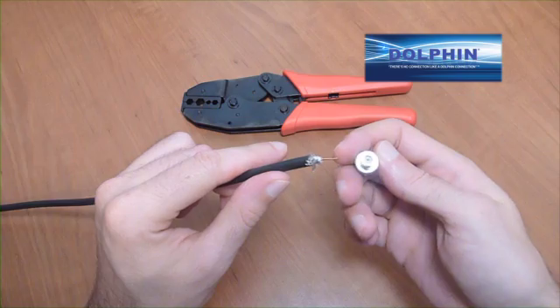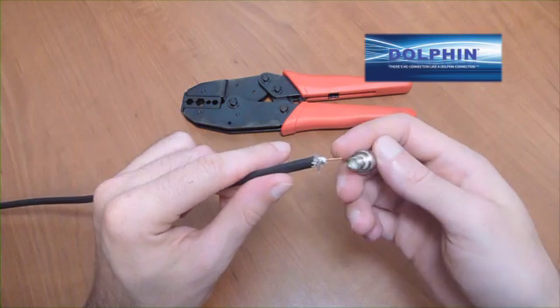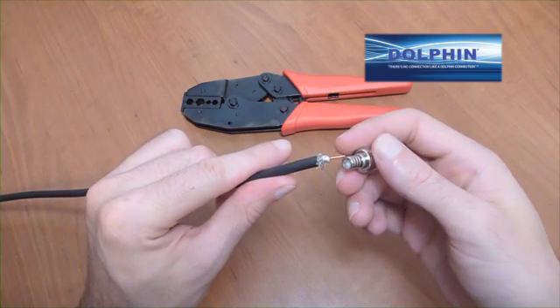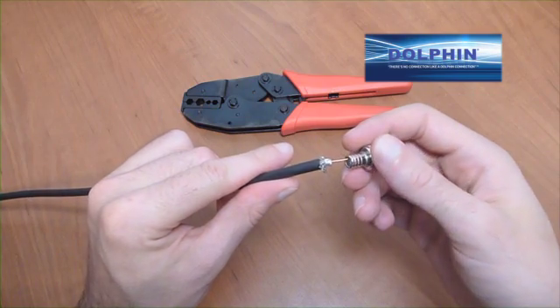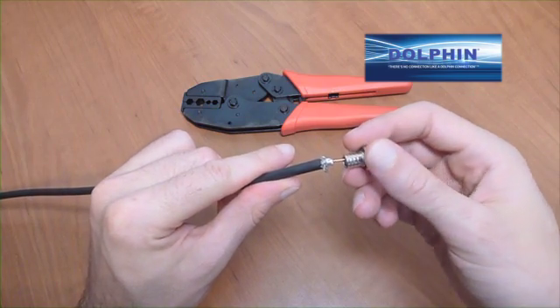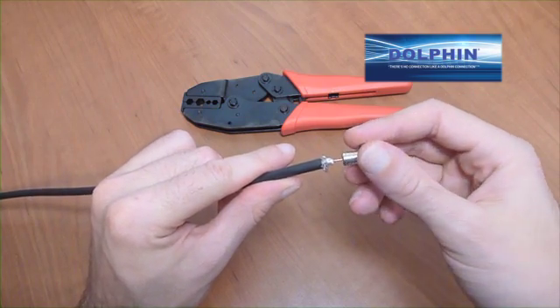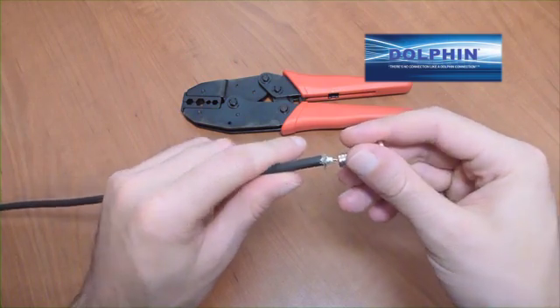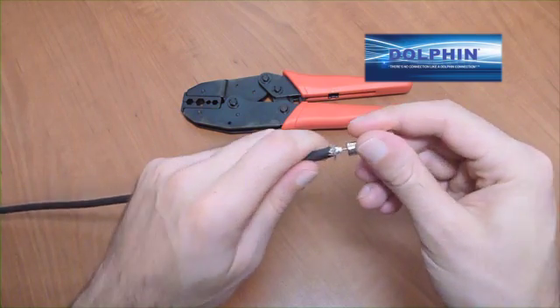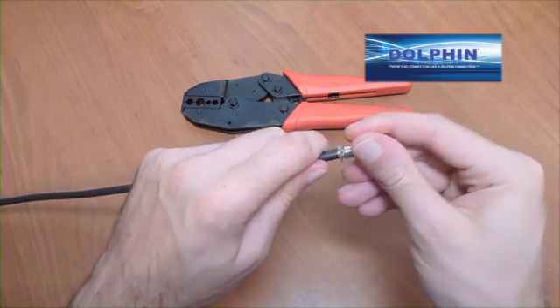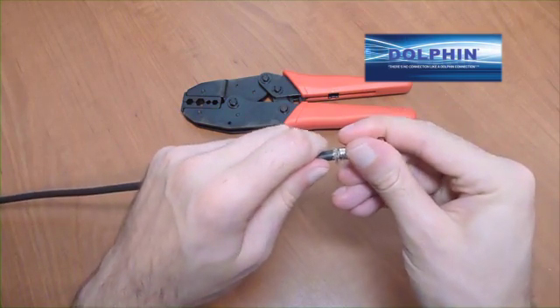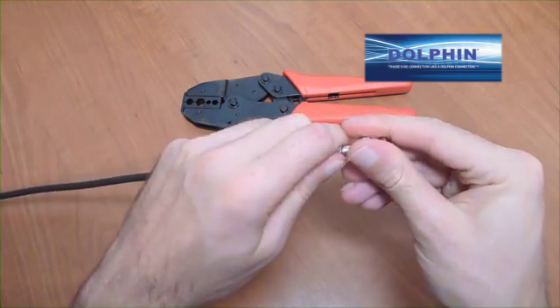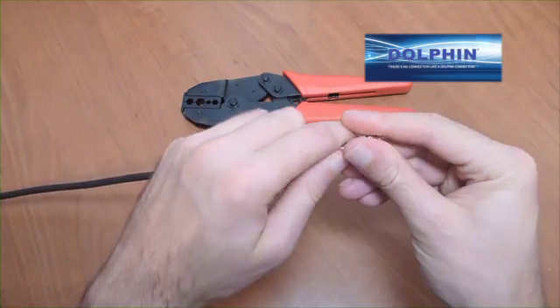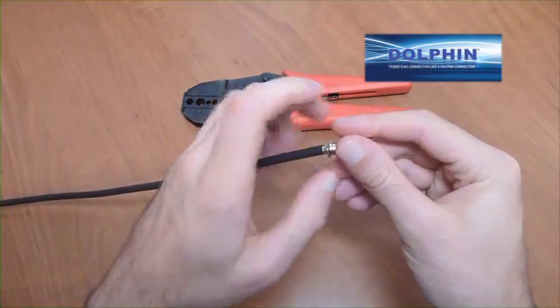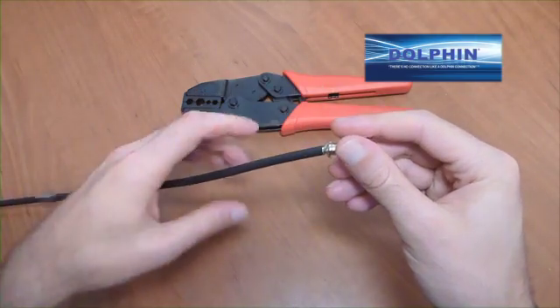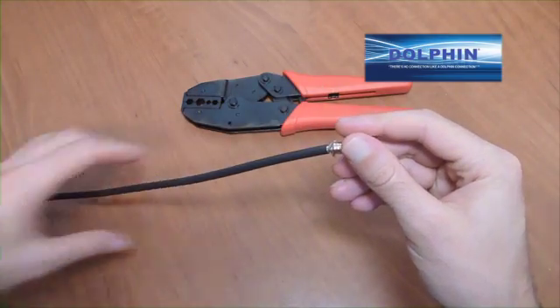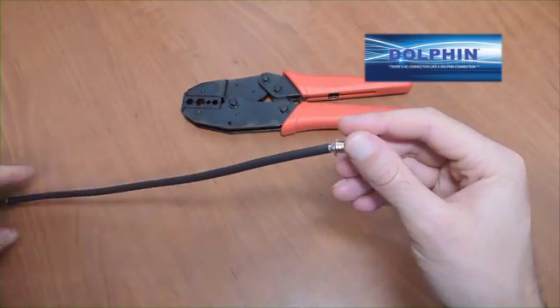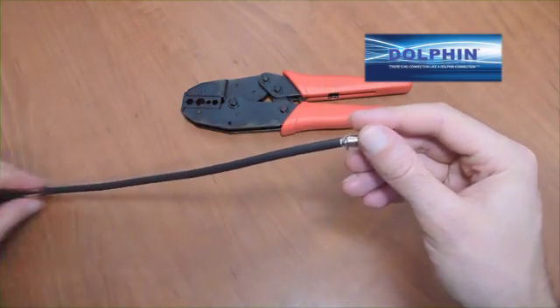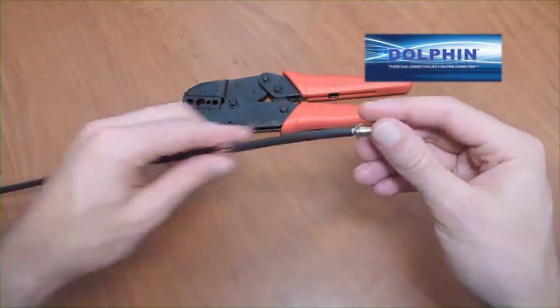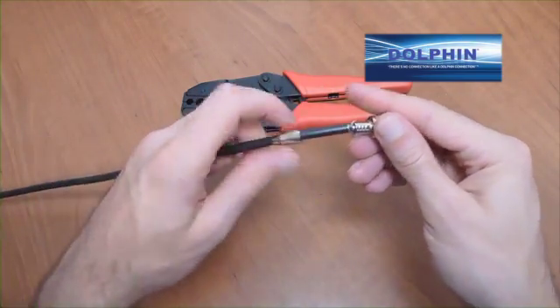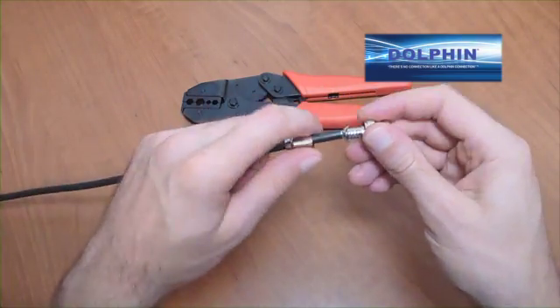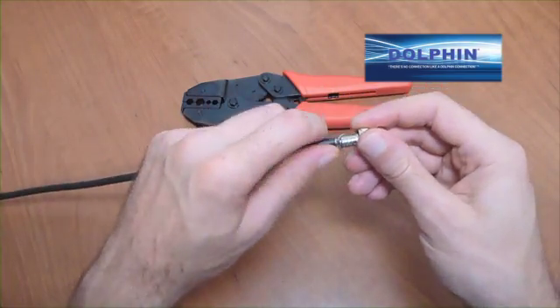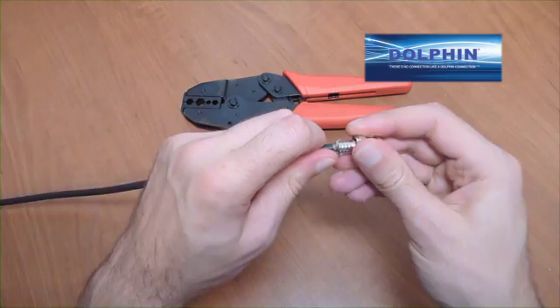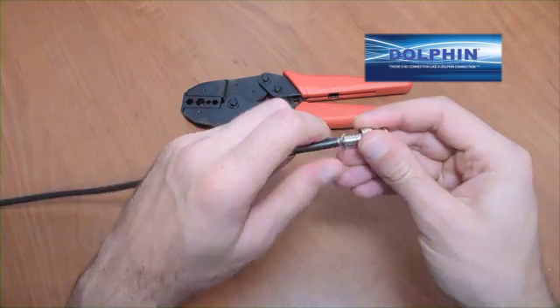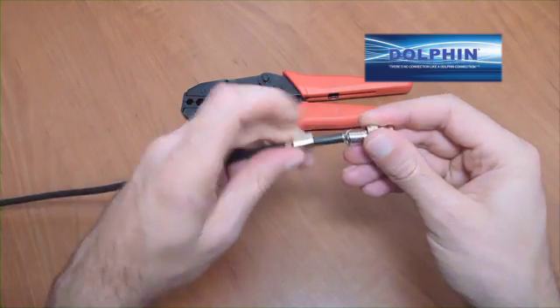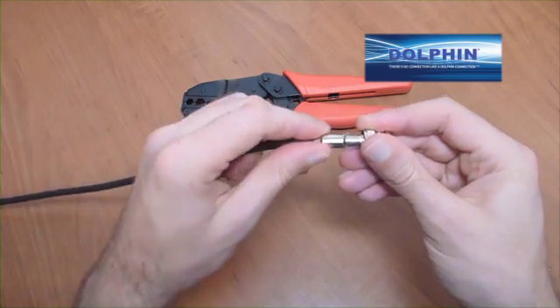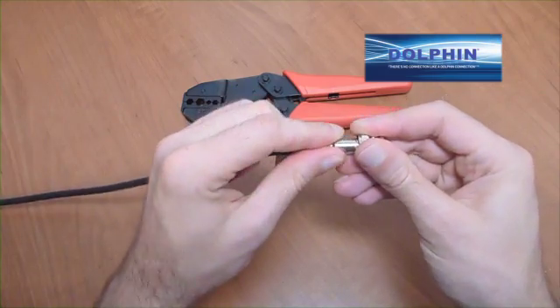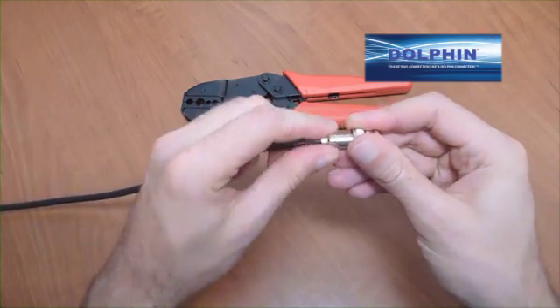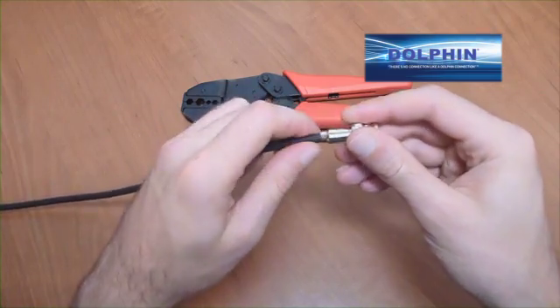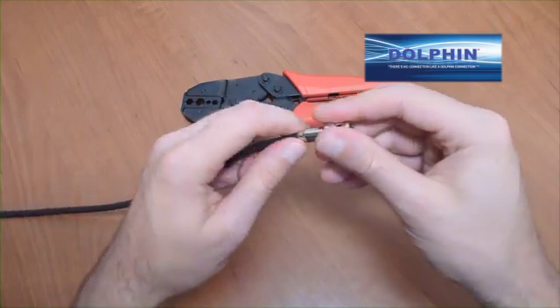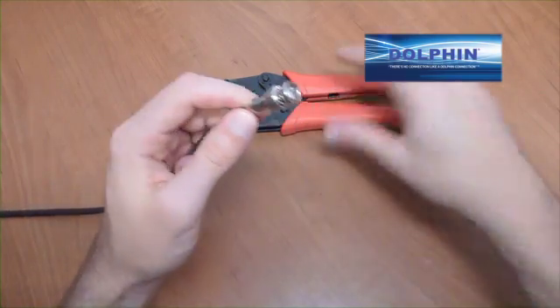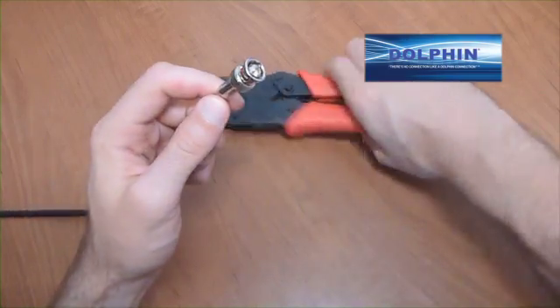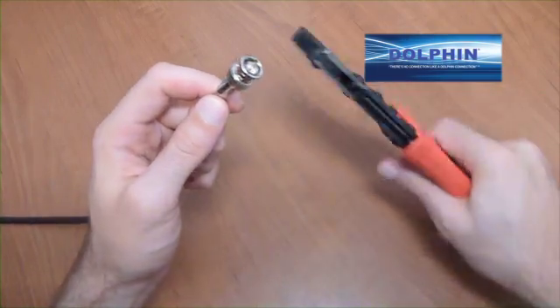Insert cable end into the connector until the barrel end of the connector meets the outer insulation and braid. Push up braid over the connector barrel and push ferrule up over the braid and barrel.